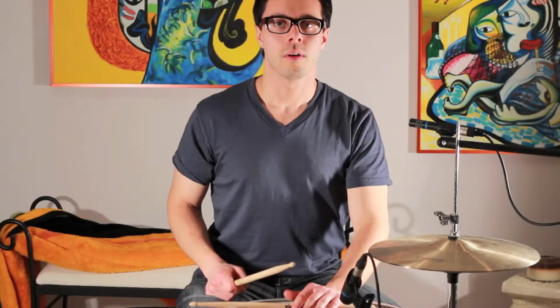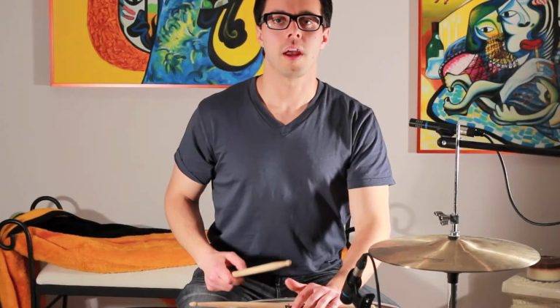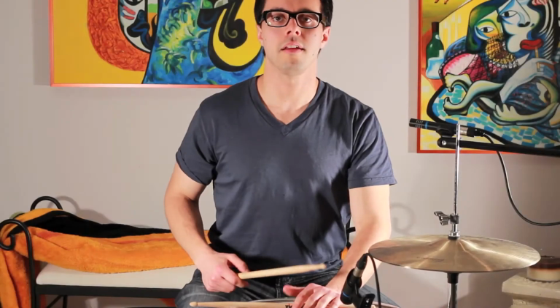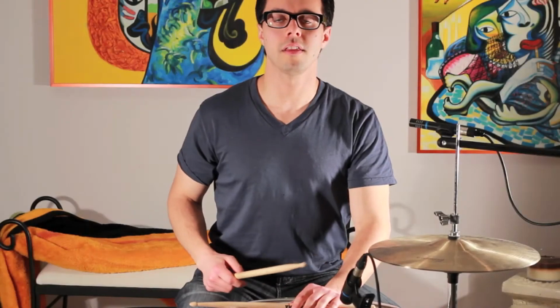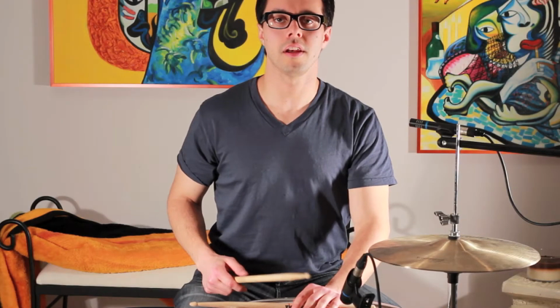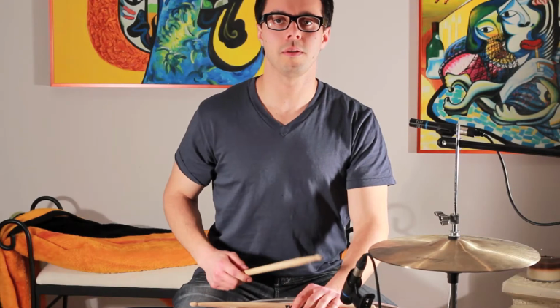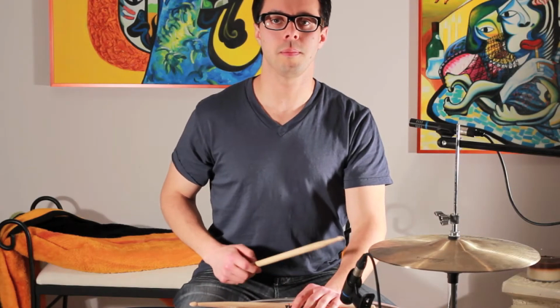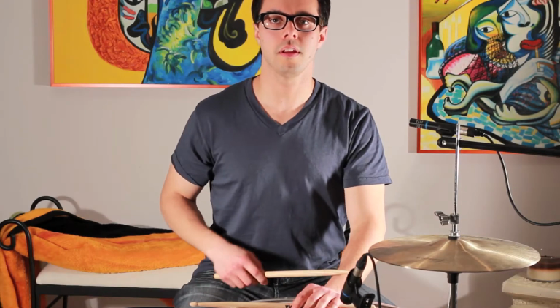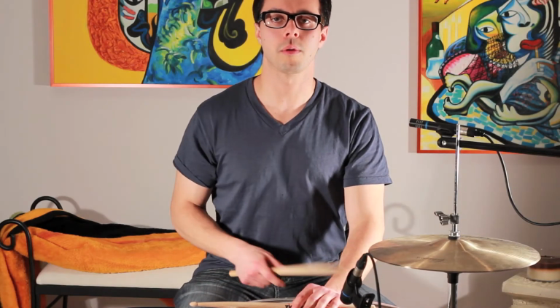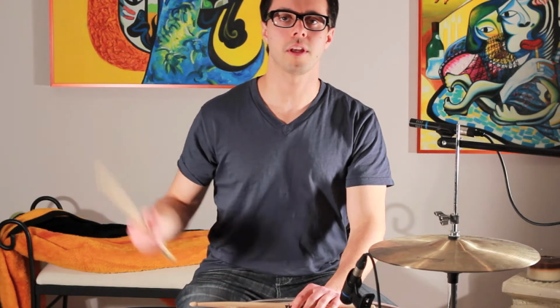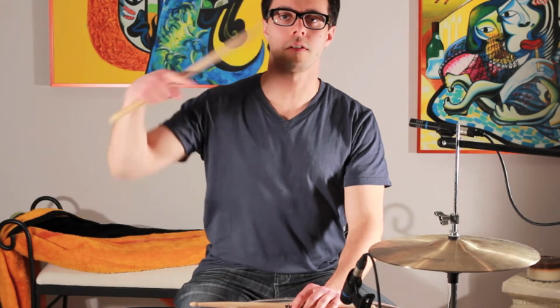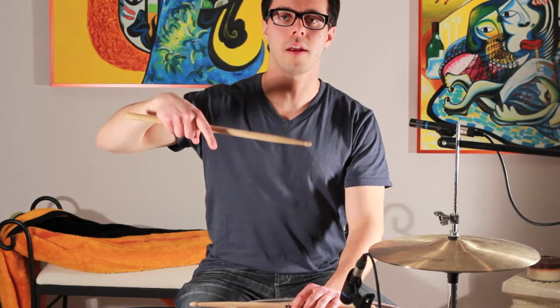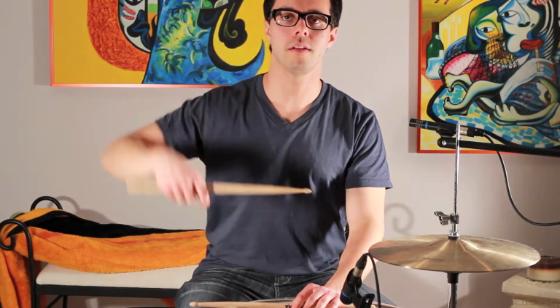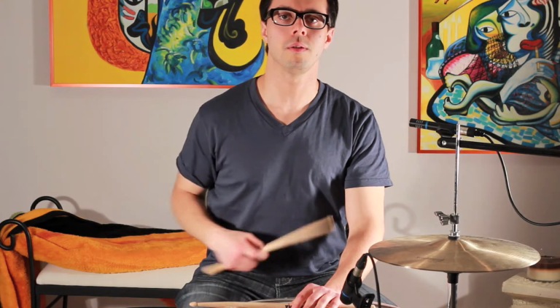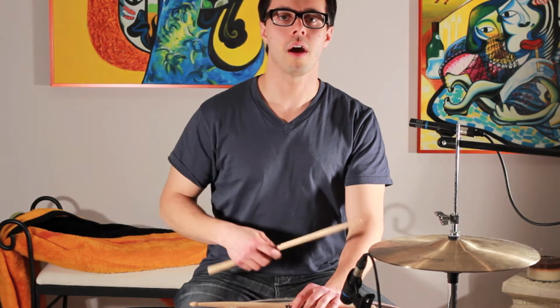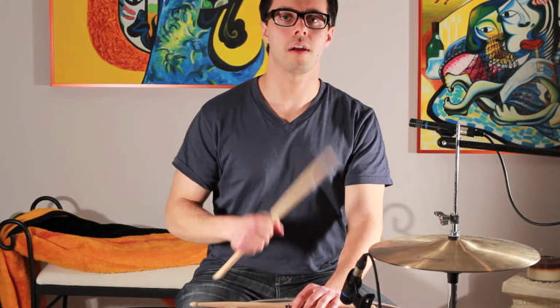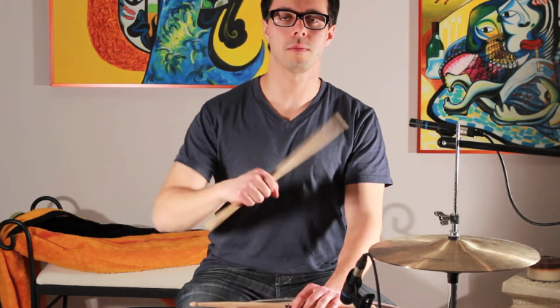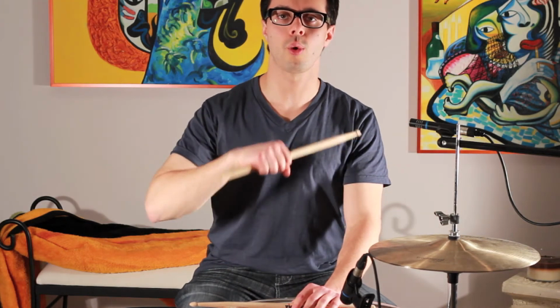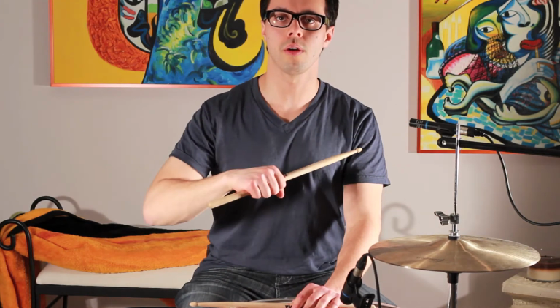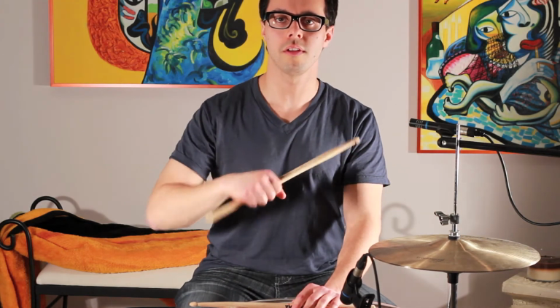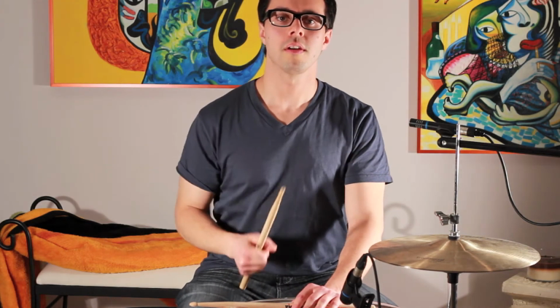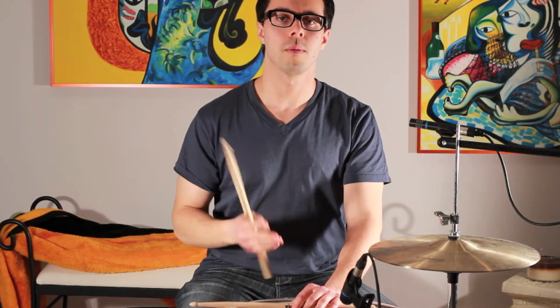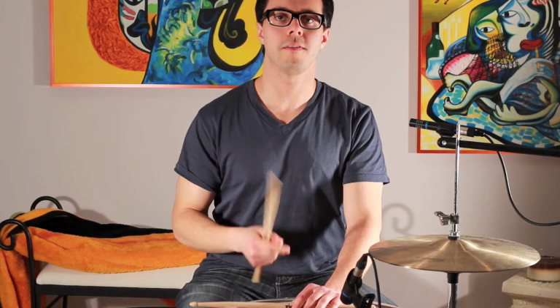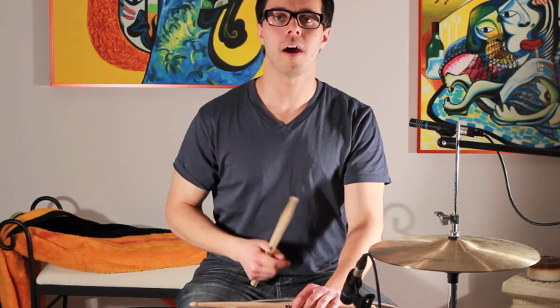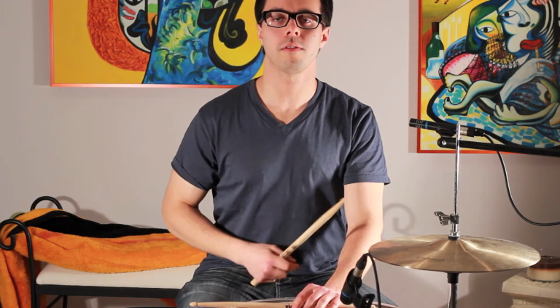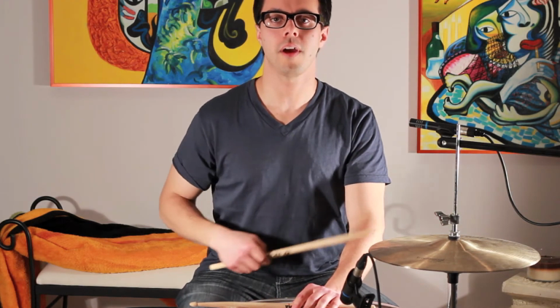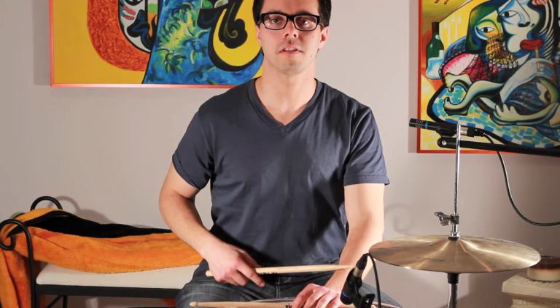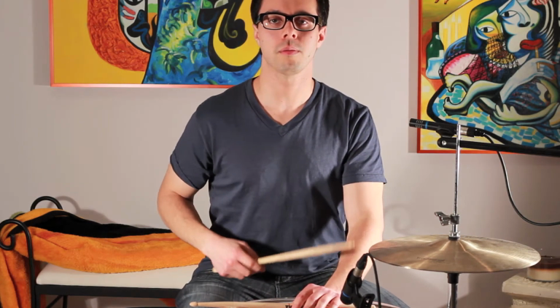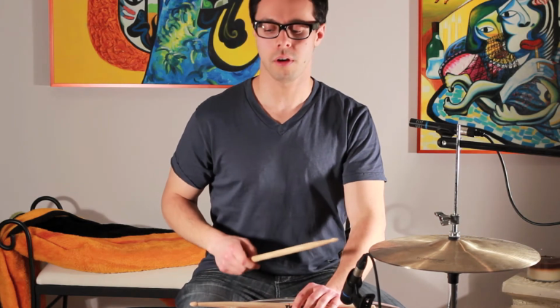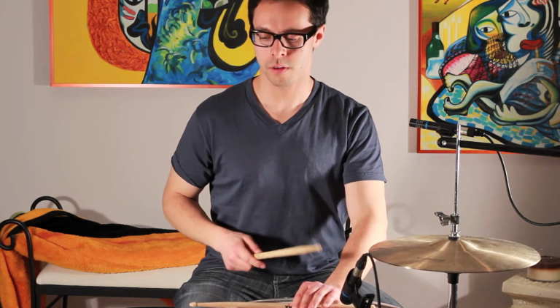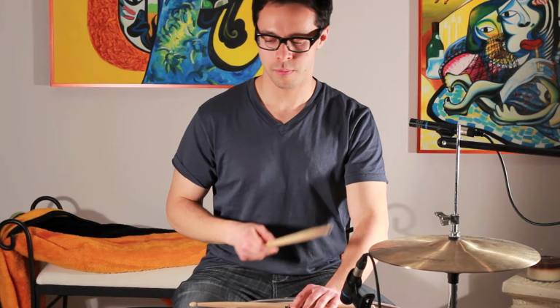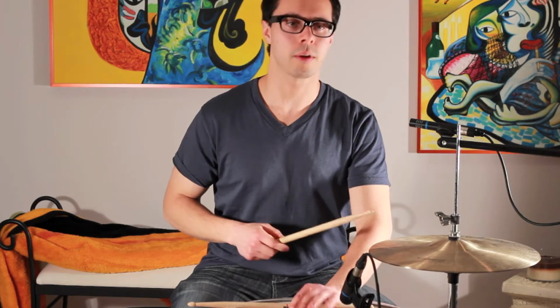Okay, and here's the lick up to speed. I'm going to put the kick drum back in — kick drums in quarter notes. Remember, it's in five, so it's five kick drums per bar. Here we go.